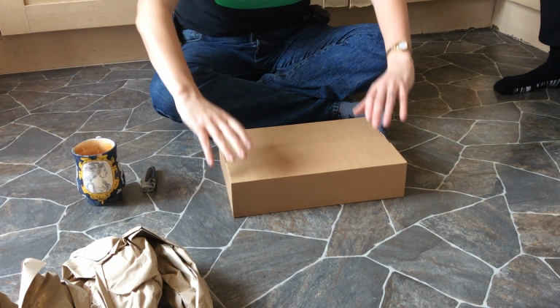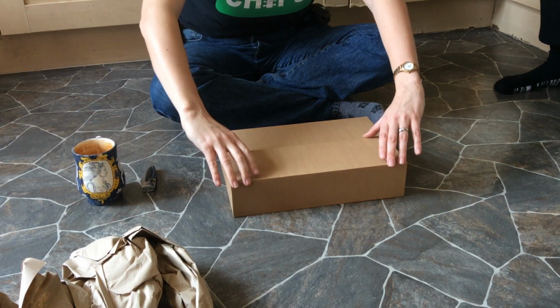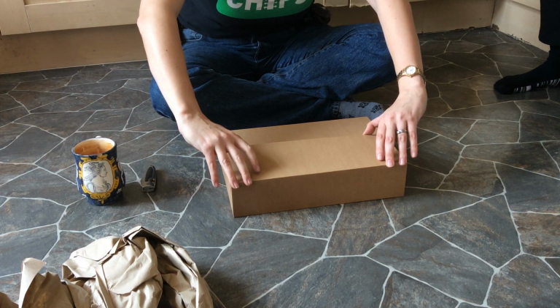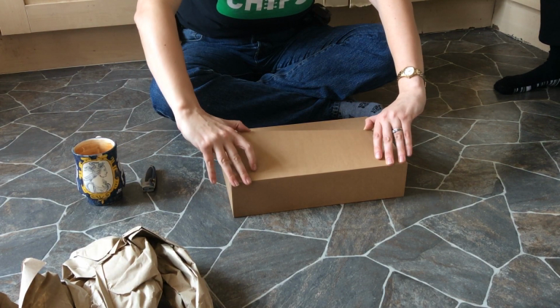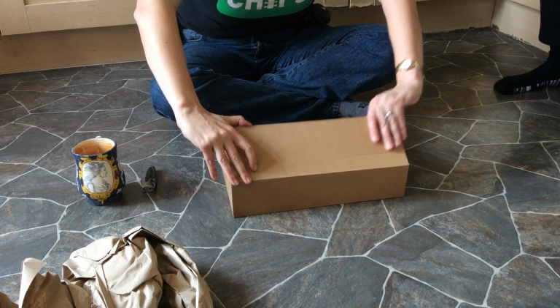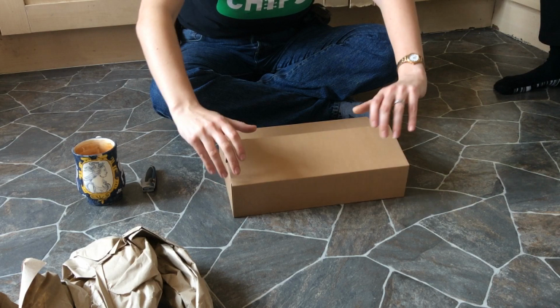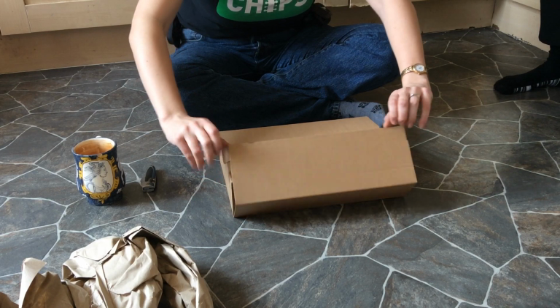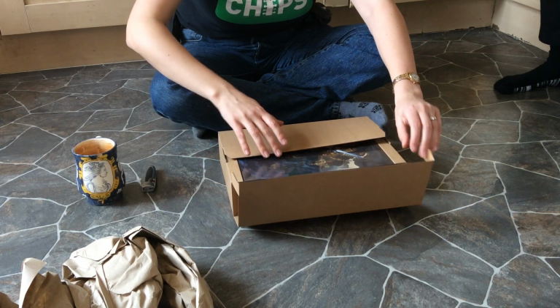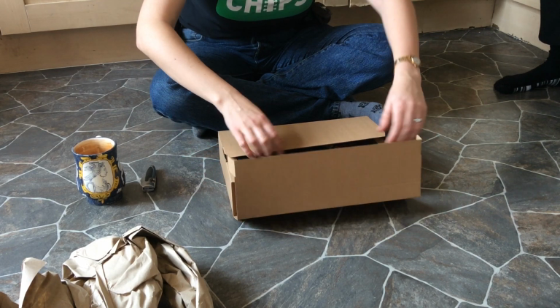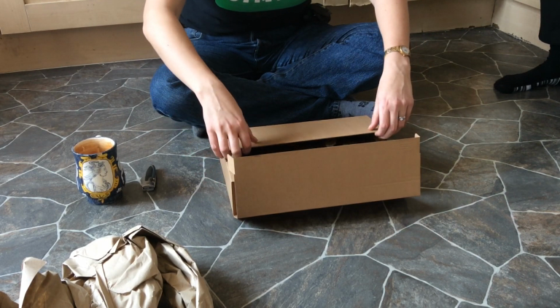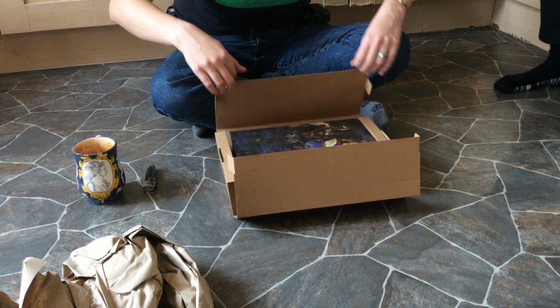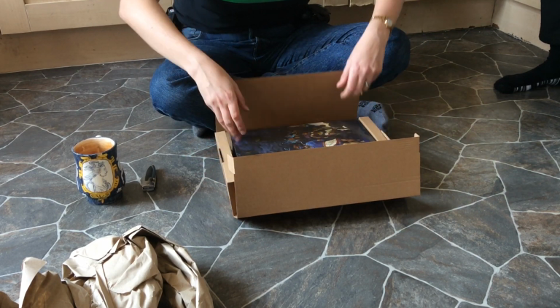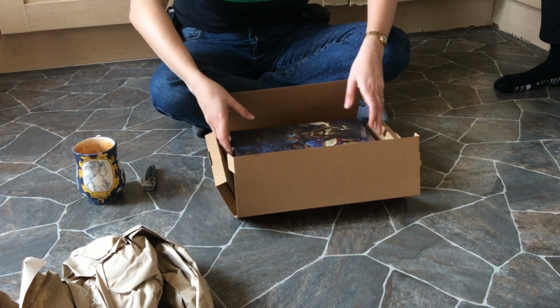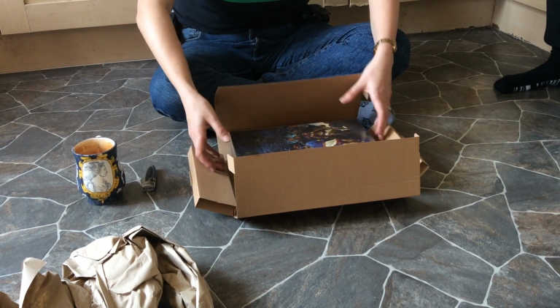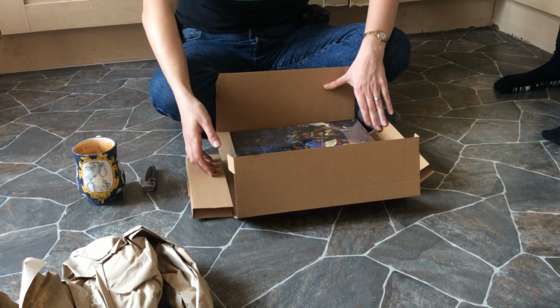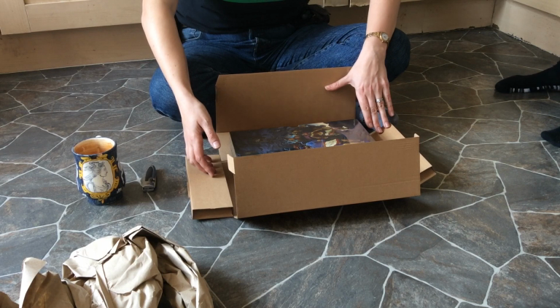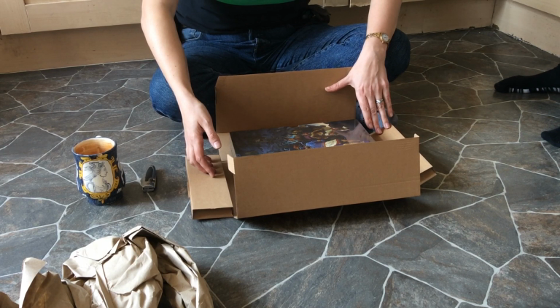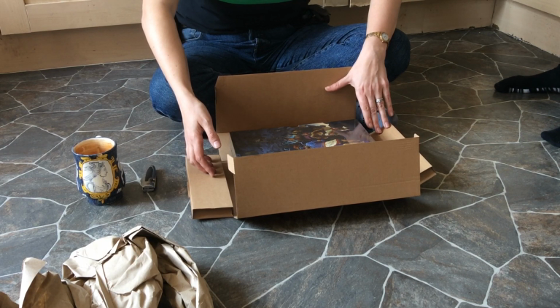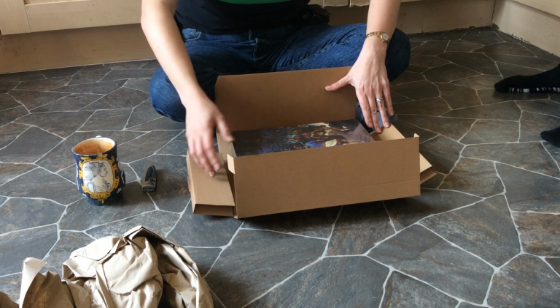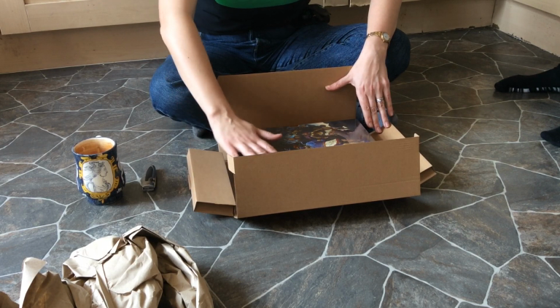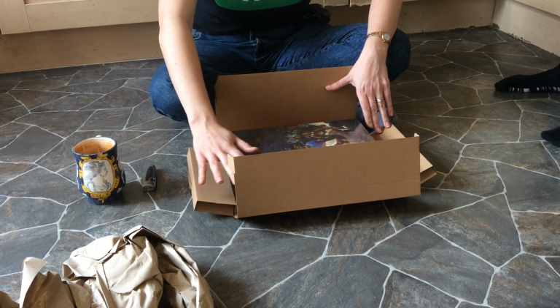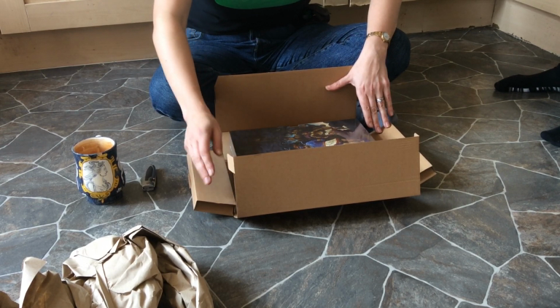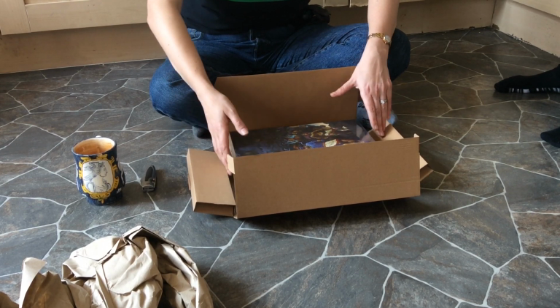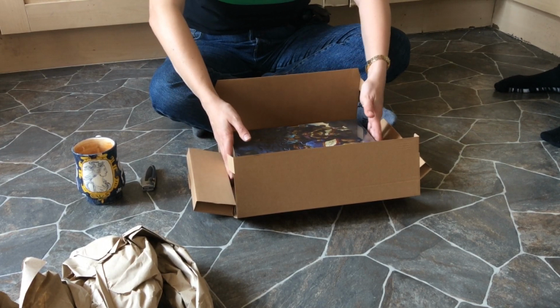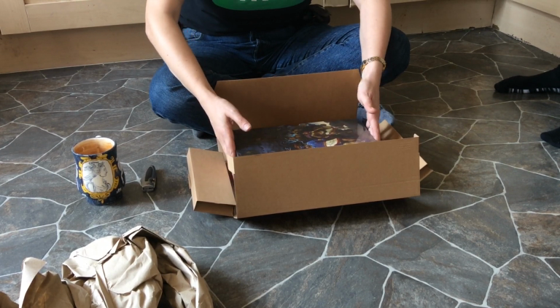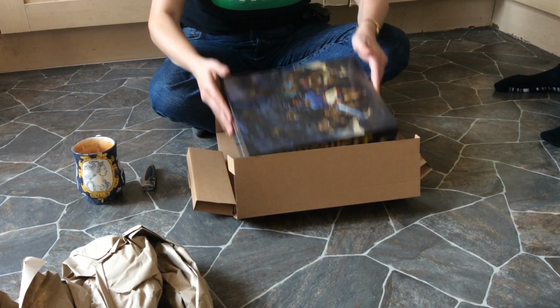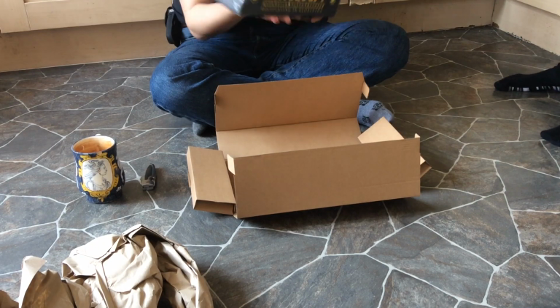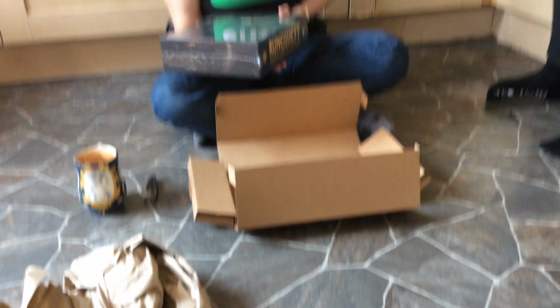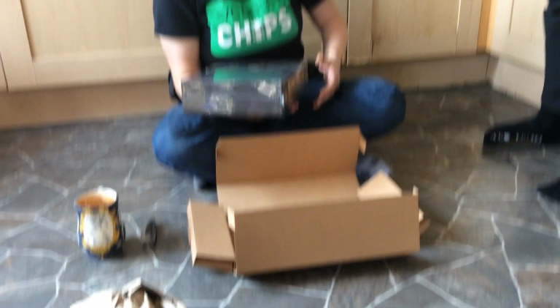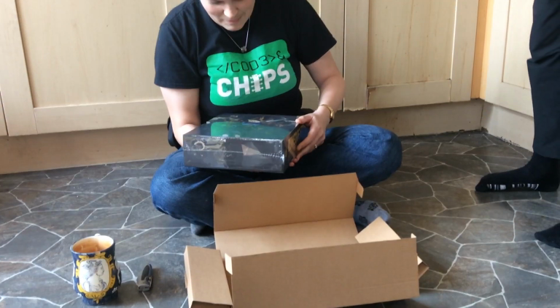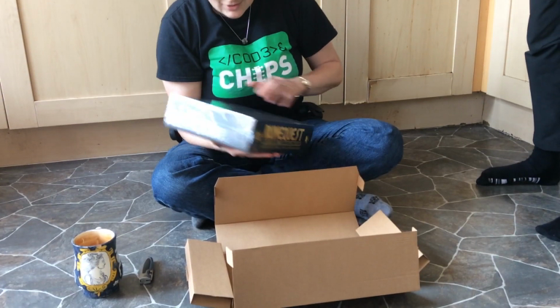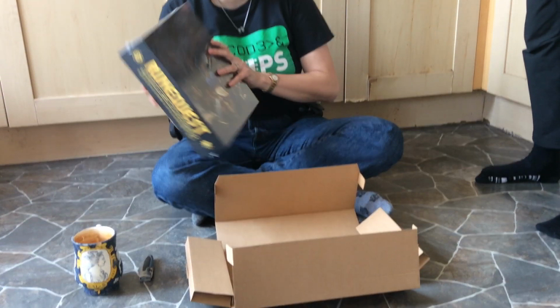So from how big an adult I am, you can — oh yes, it's so lovely — you can tell how big this is going to be. Oh, that's beautiful. I've already got the original book and the printing on this is so sharp and so lovely.